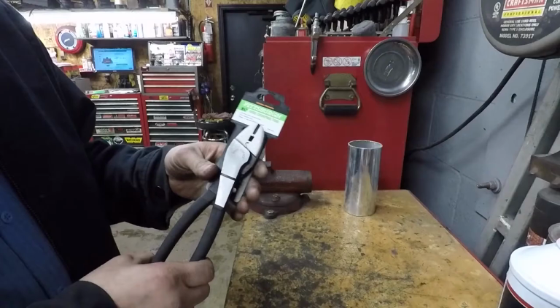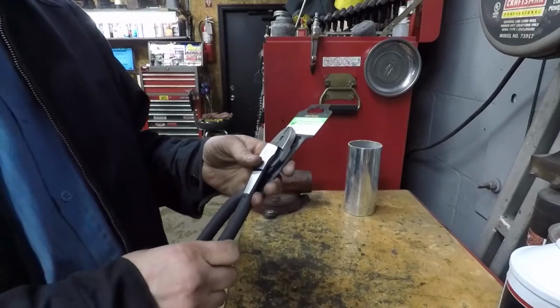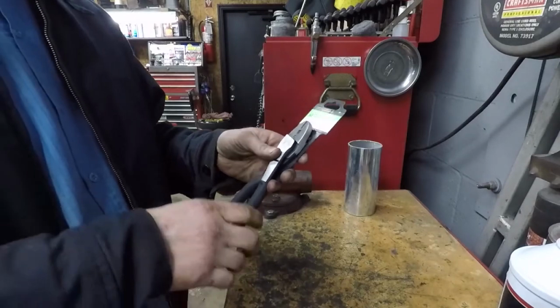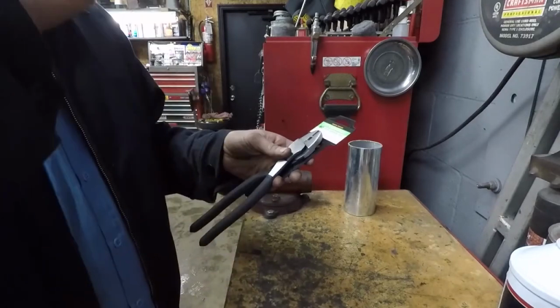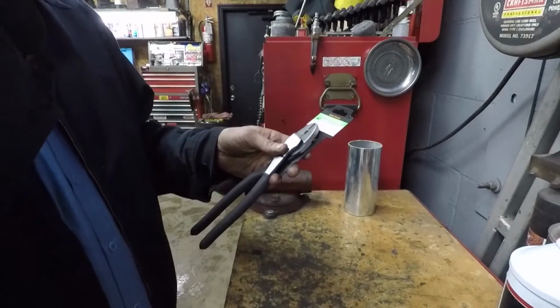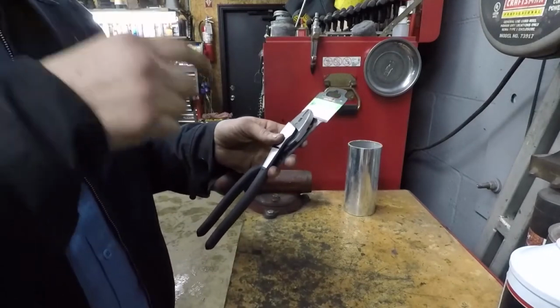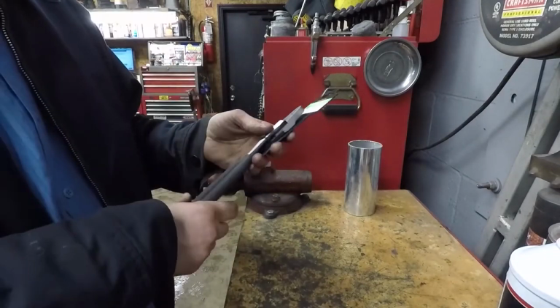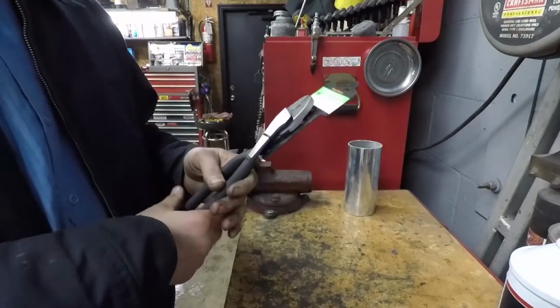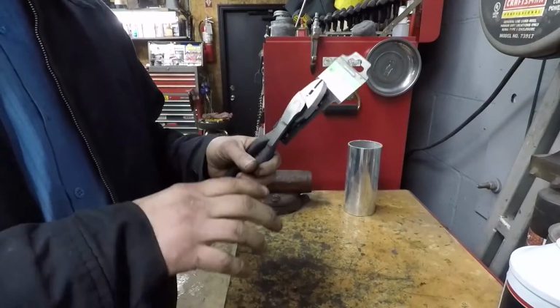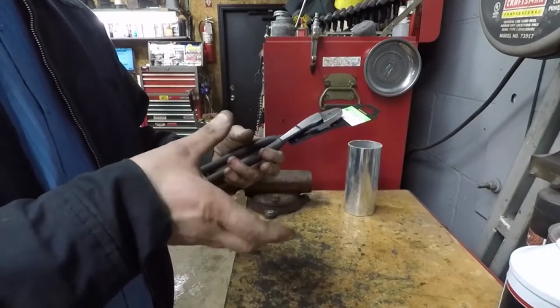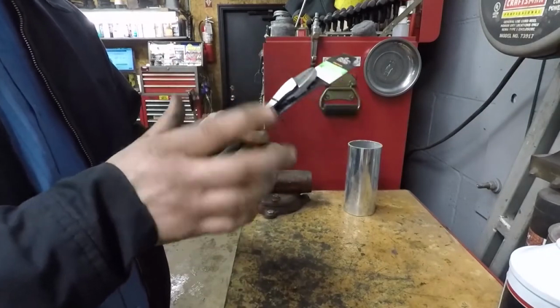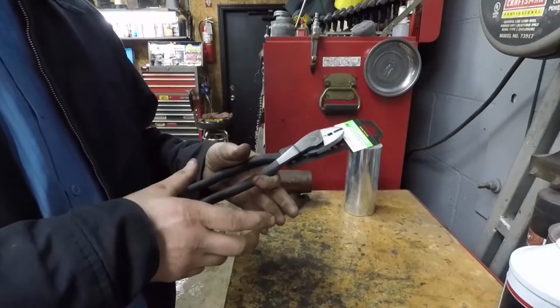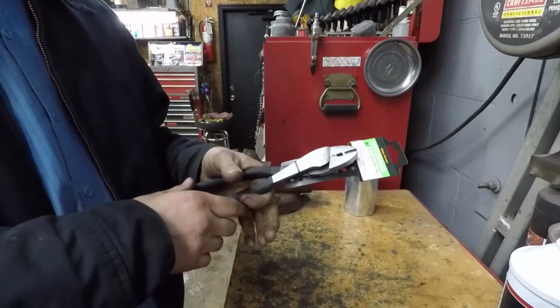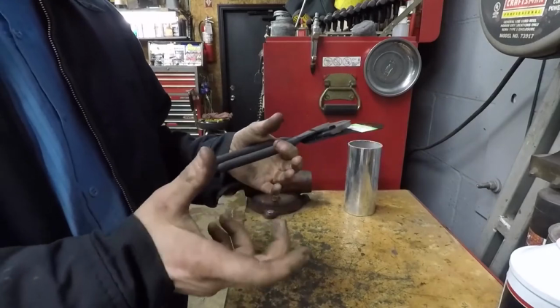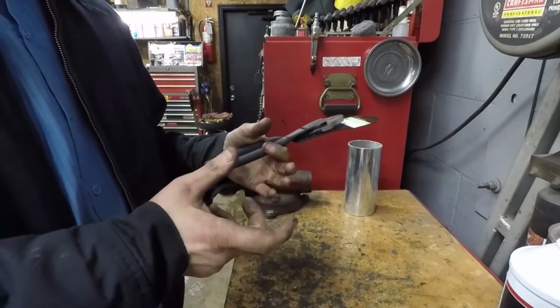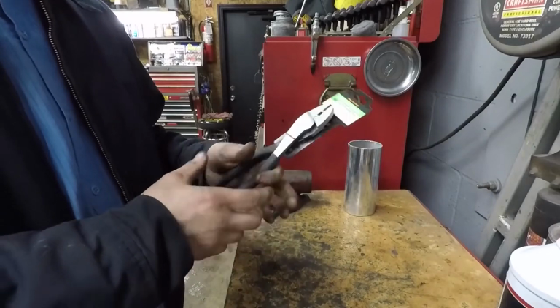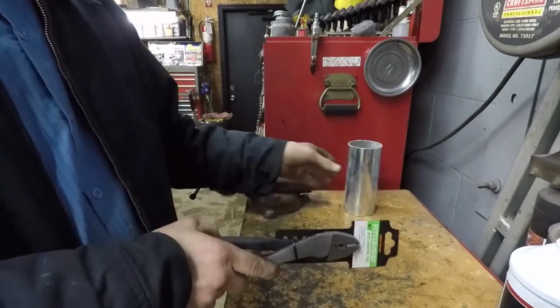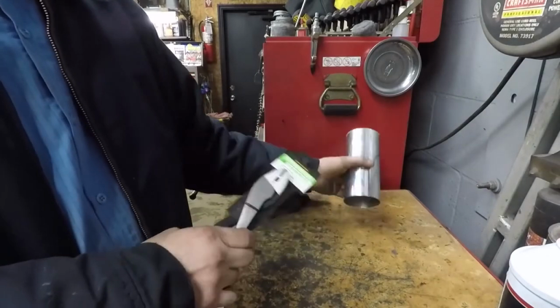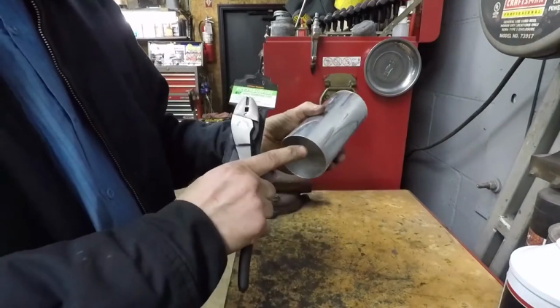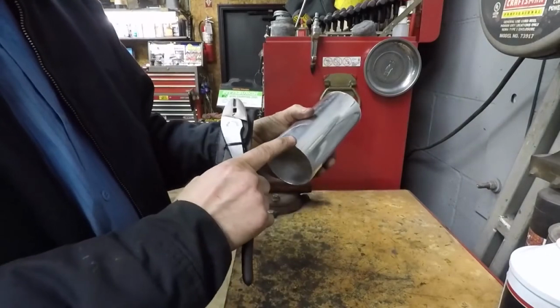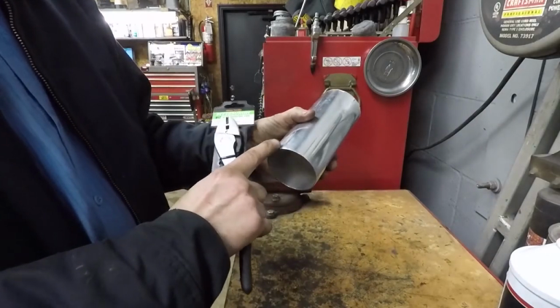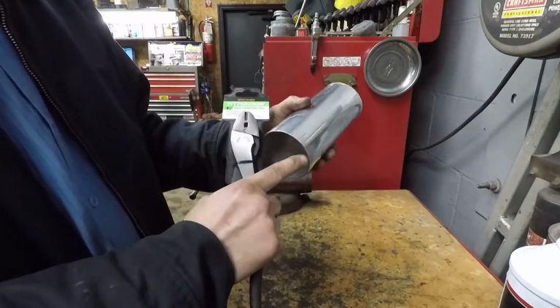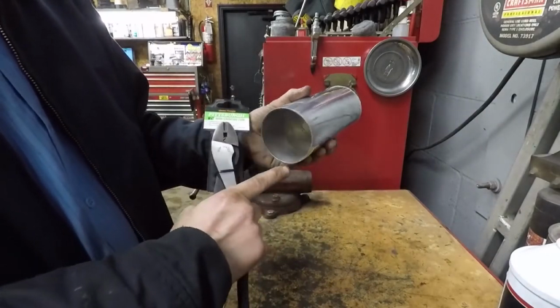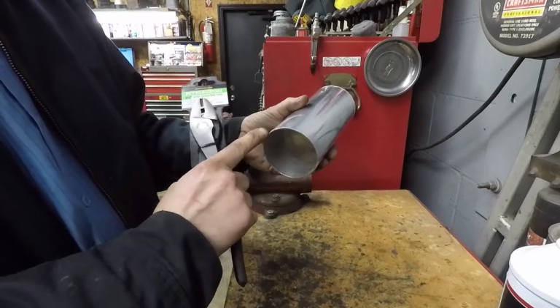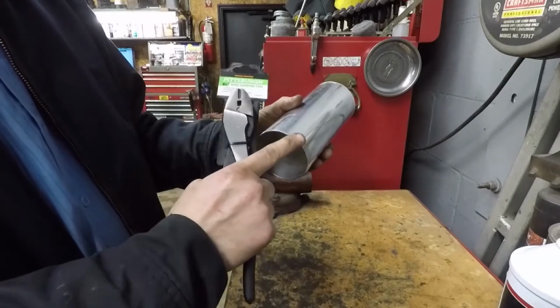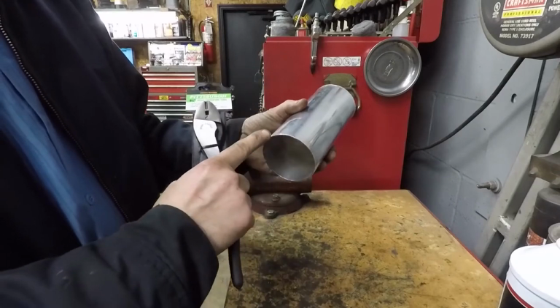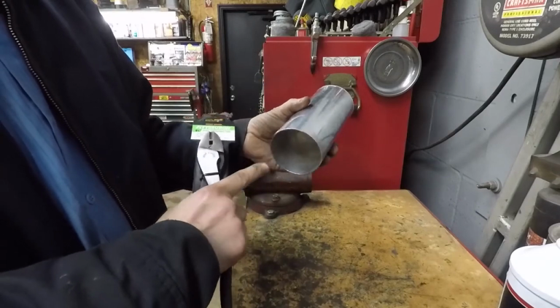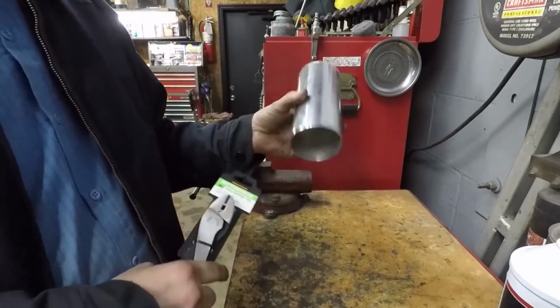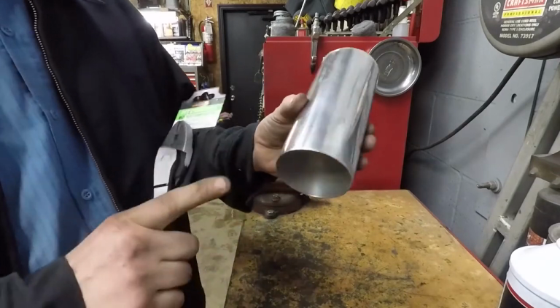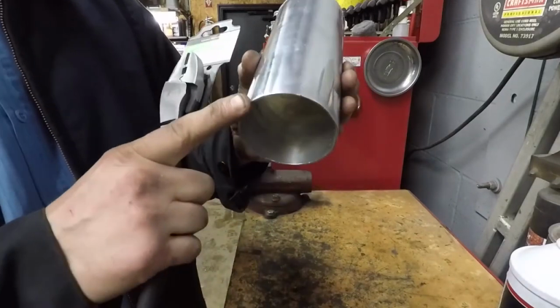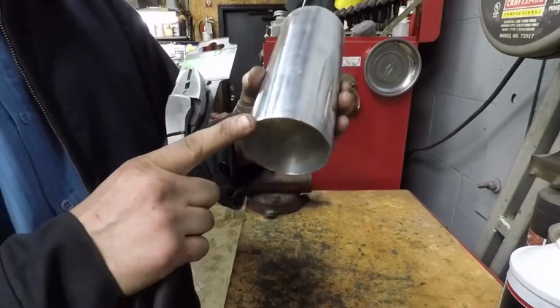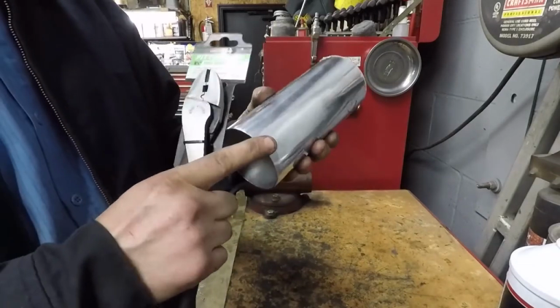Today I'm going to show you how to make your own bead tool — a bead crimper — for crimping the bead on your aluminum intercooler charge pipes. You can see that pipe doesn't have one on there.